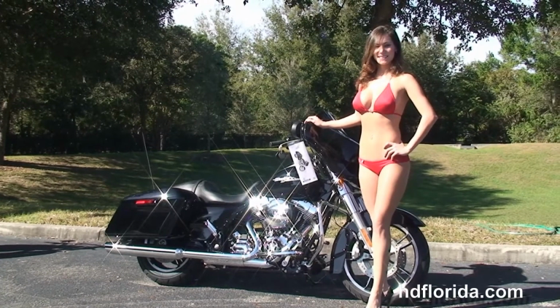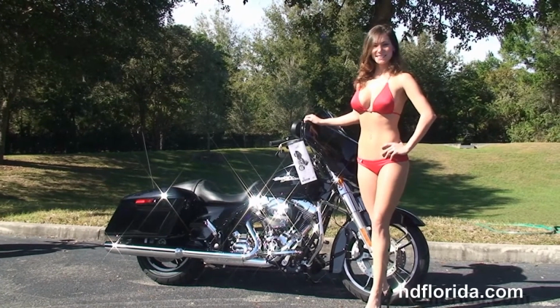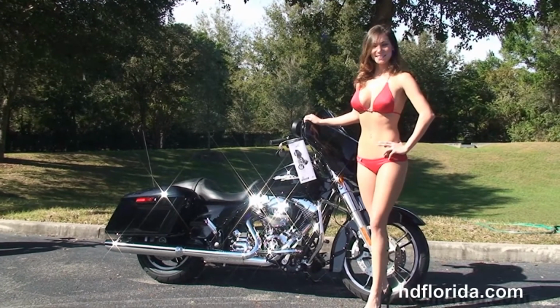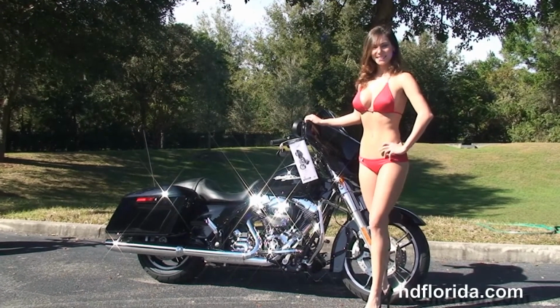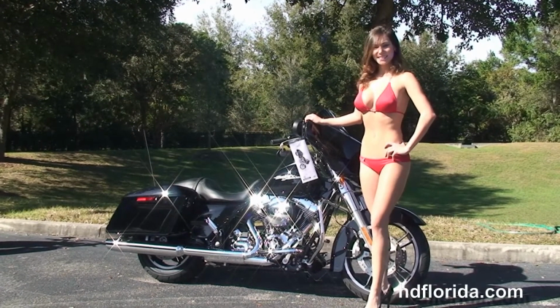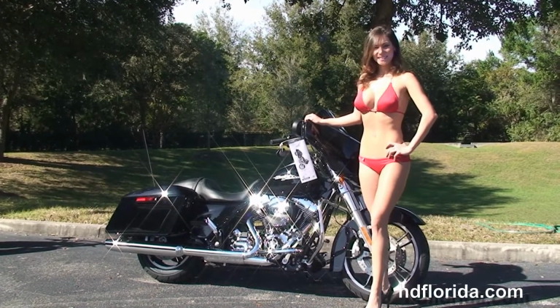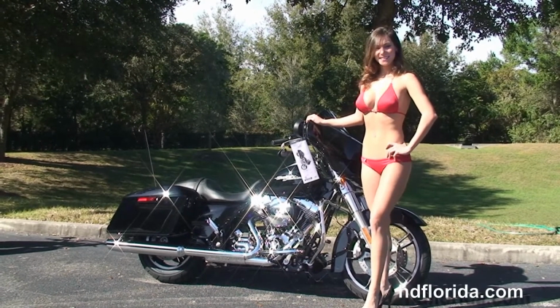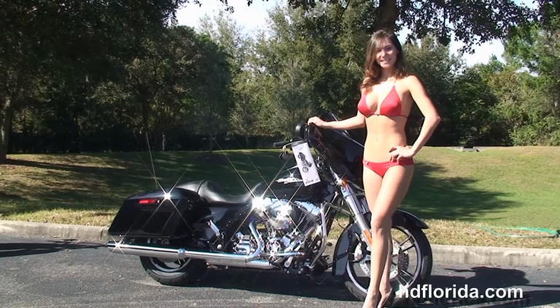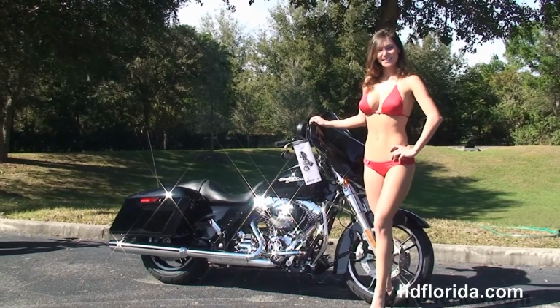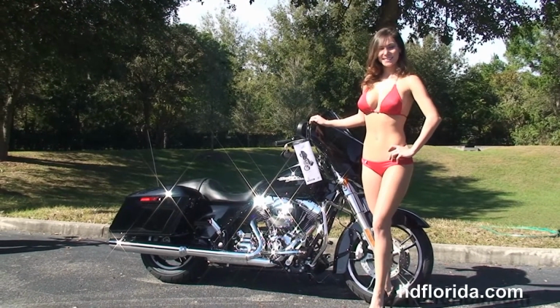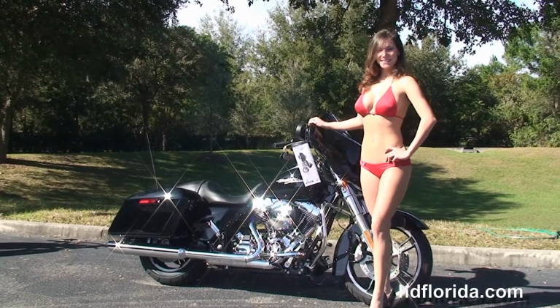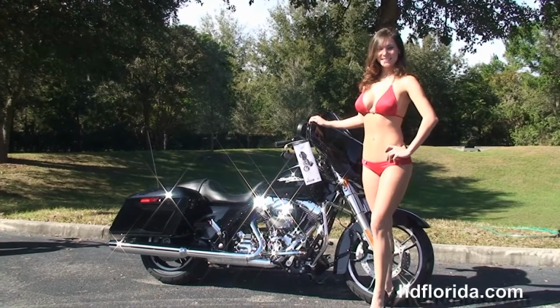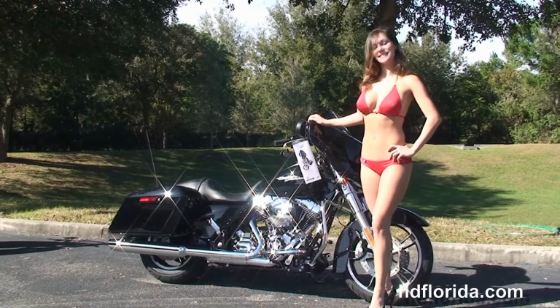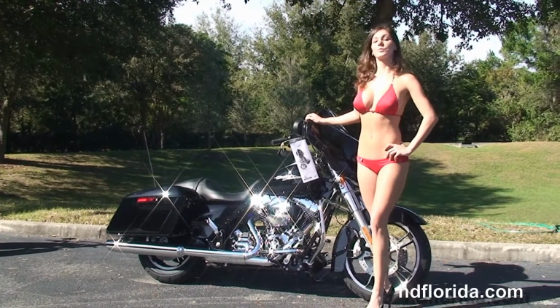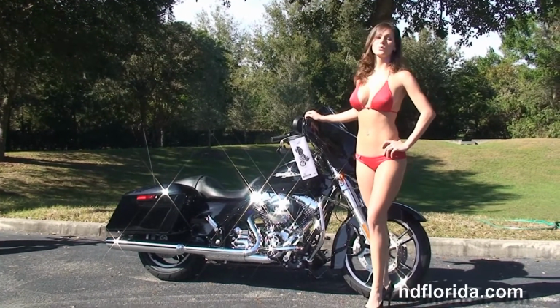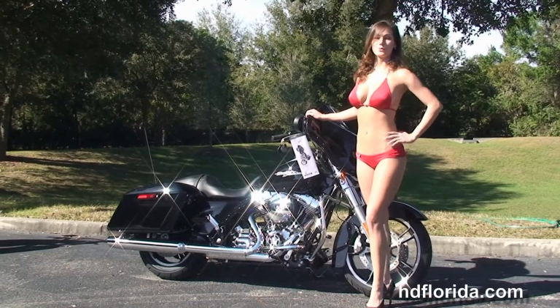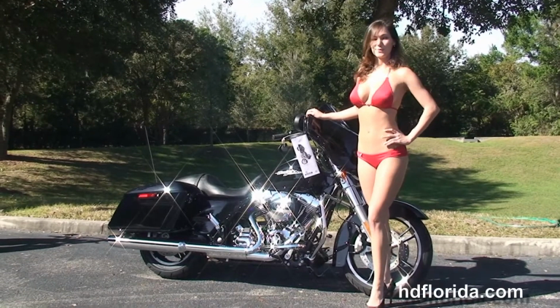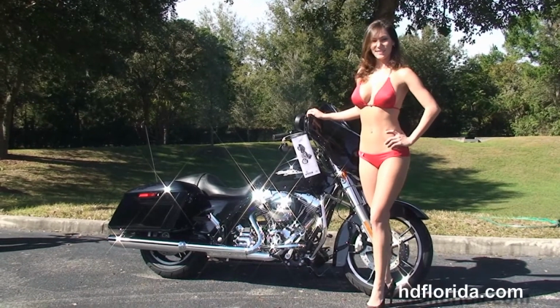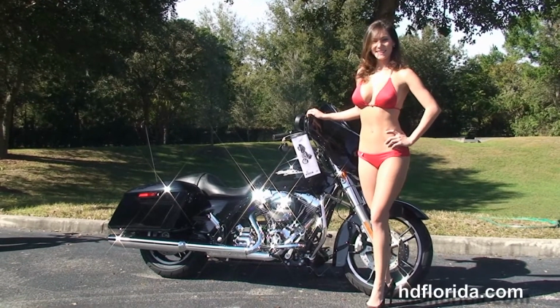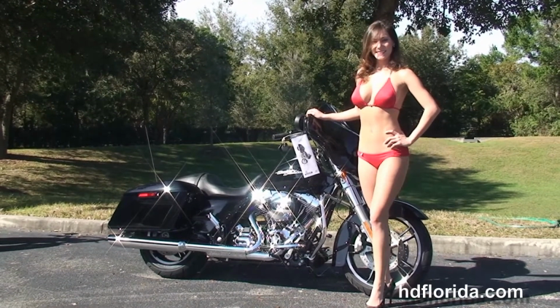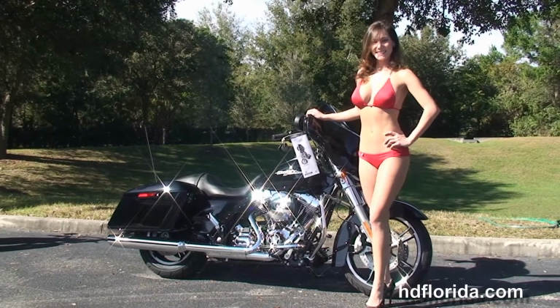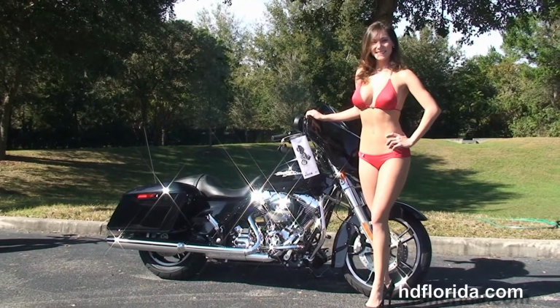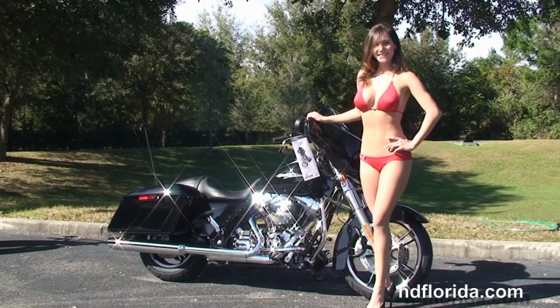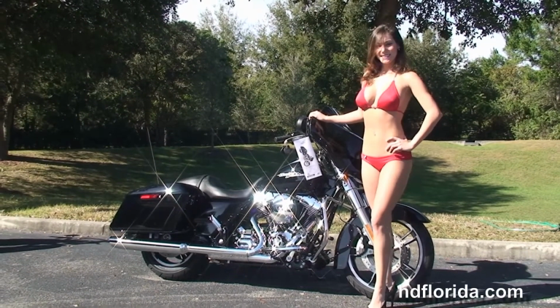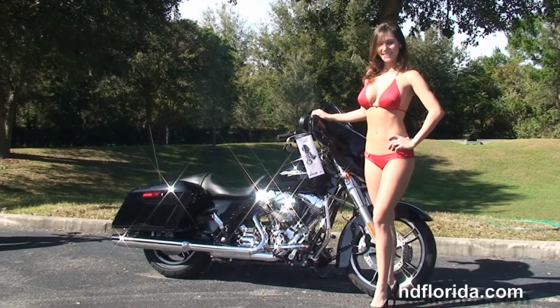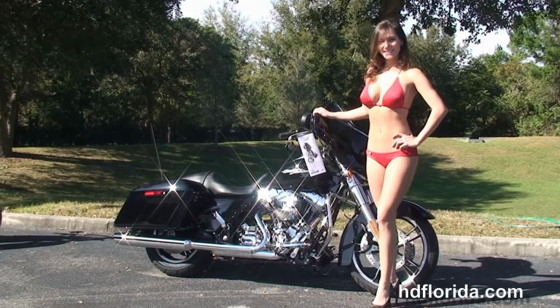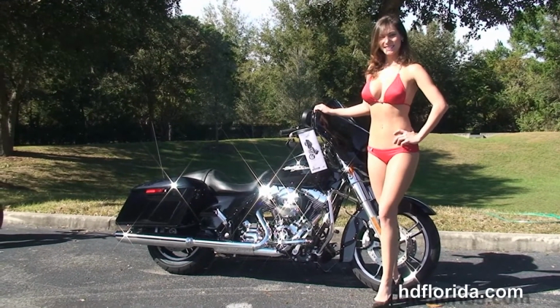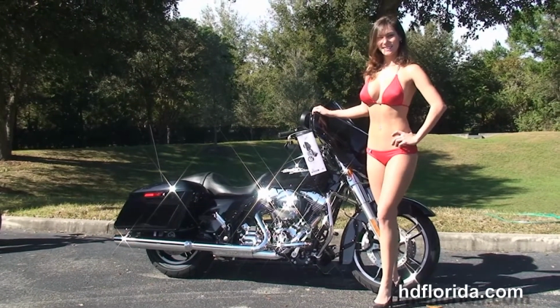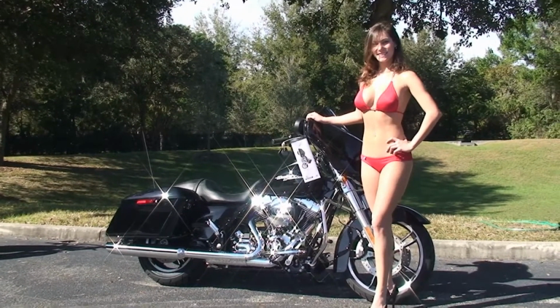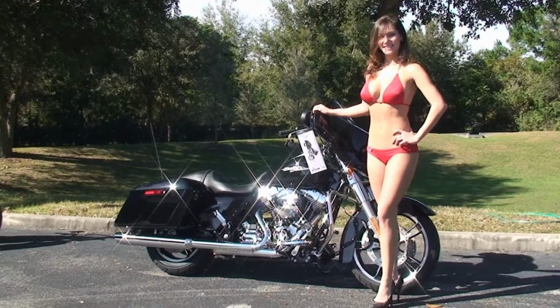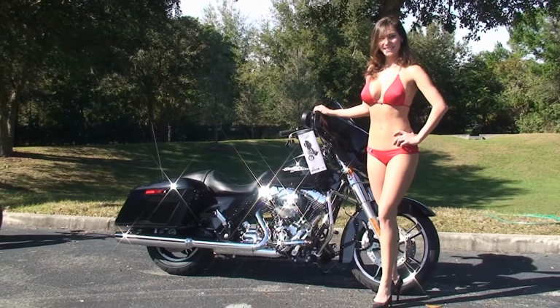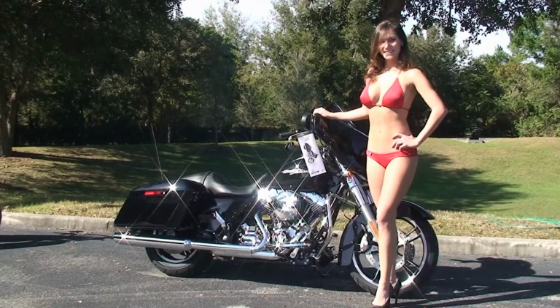For more information on the Street Glide click the link below. To view the rest of our high grade inventory visit us at TampaHarley.com — we're always open 24-7. And remember to have one rockin', smokin', badass Harley Day.